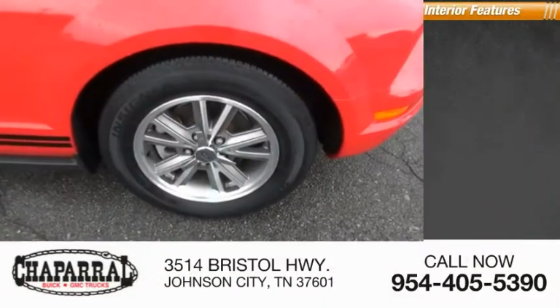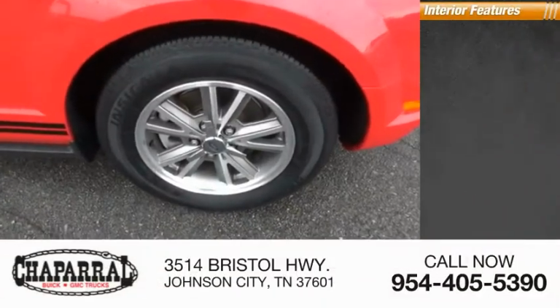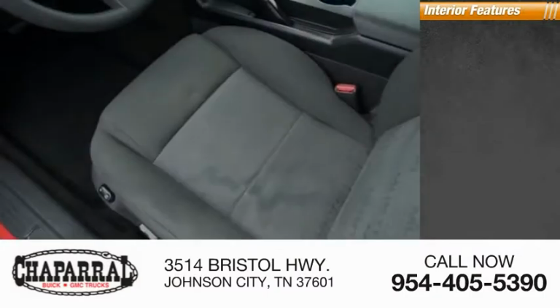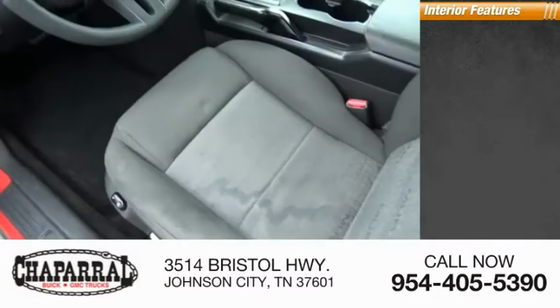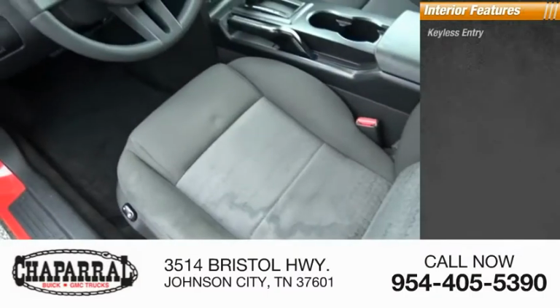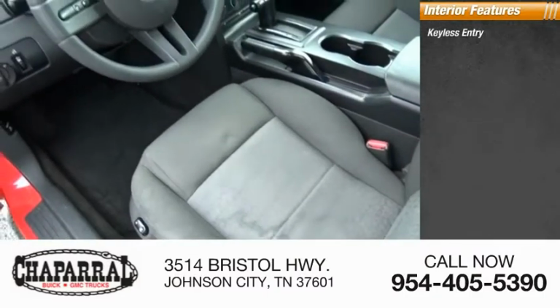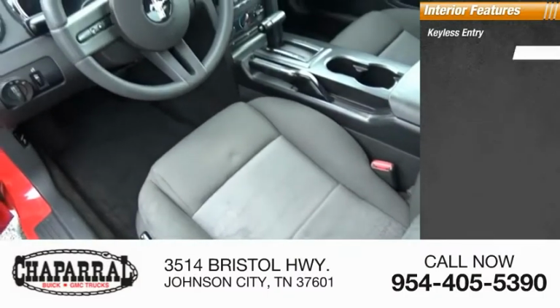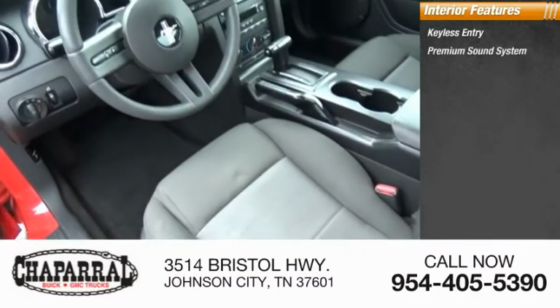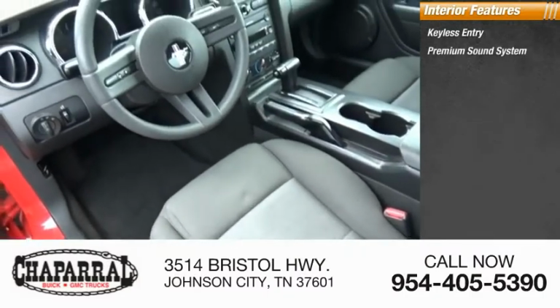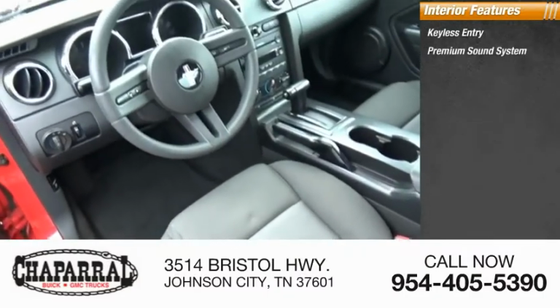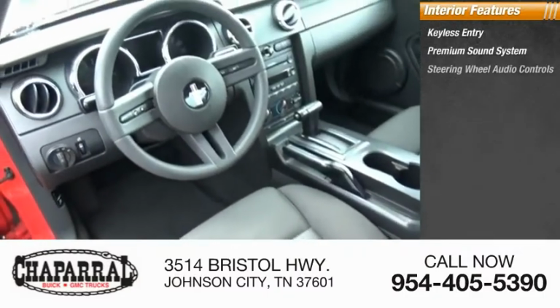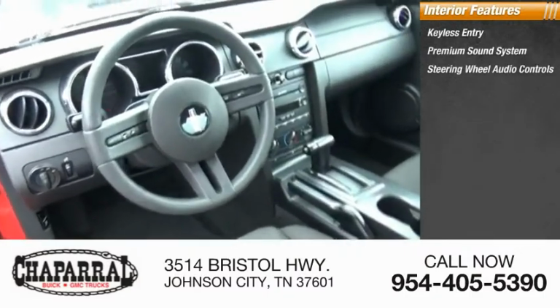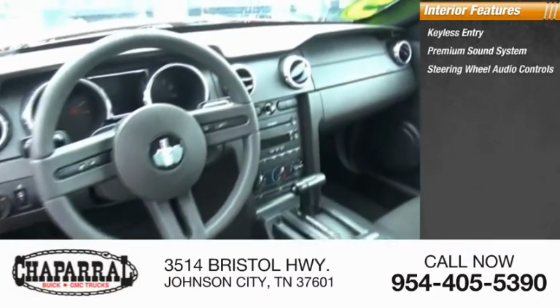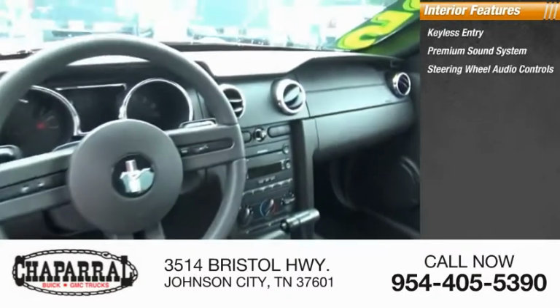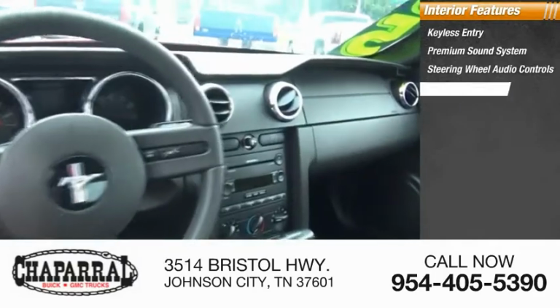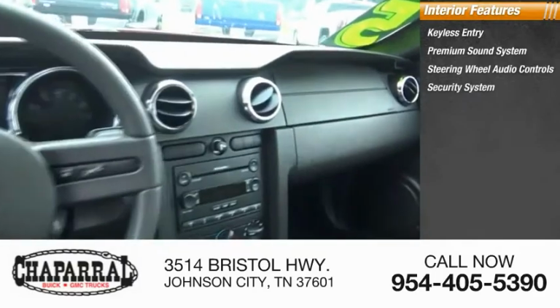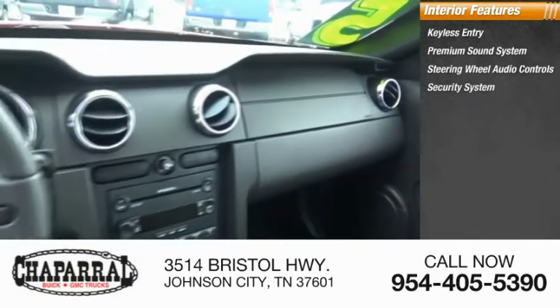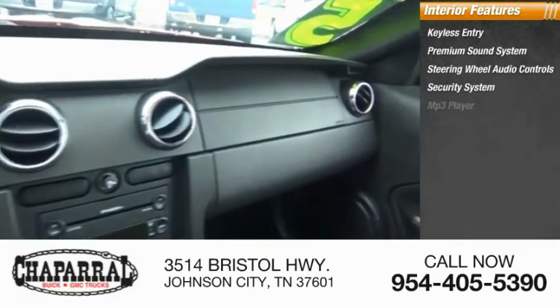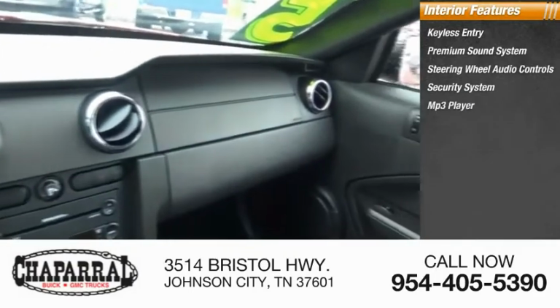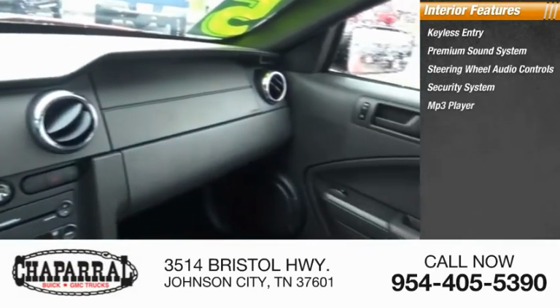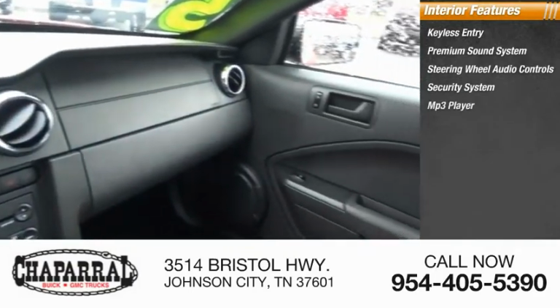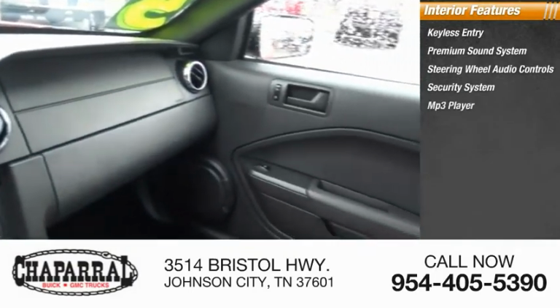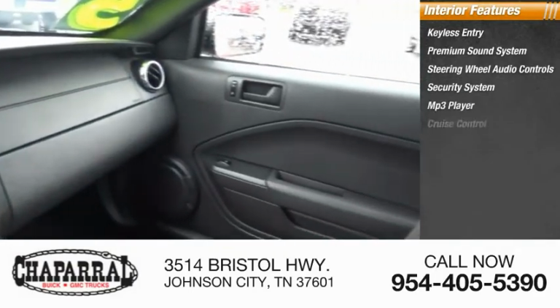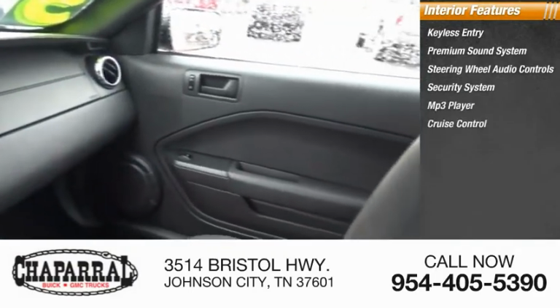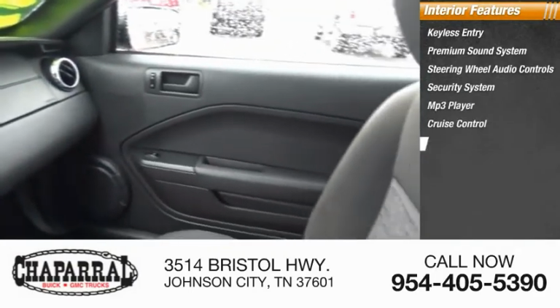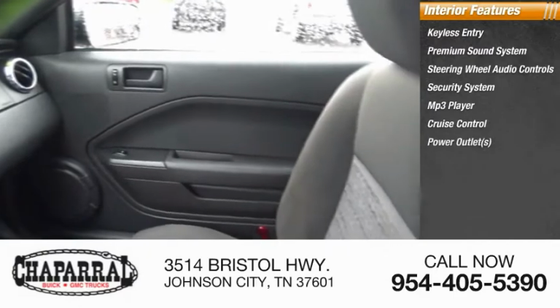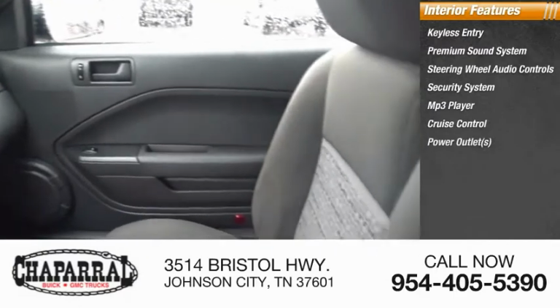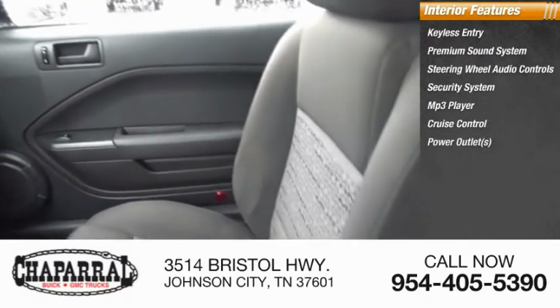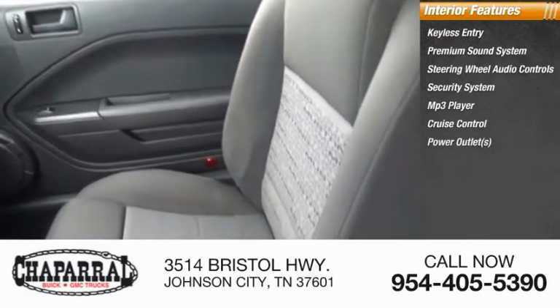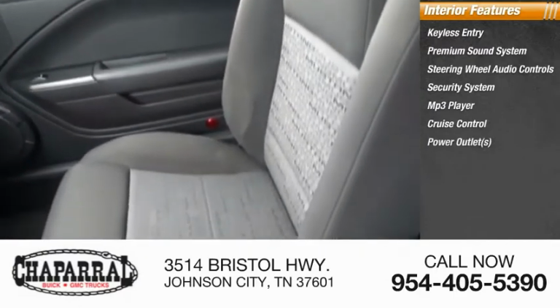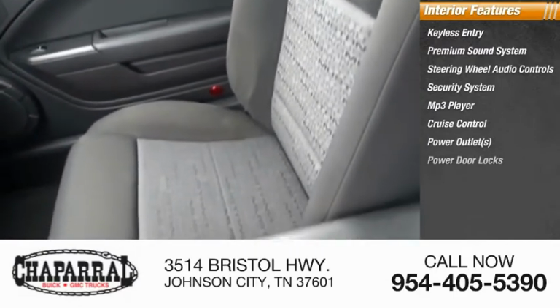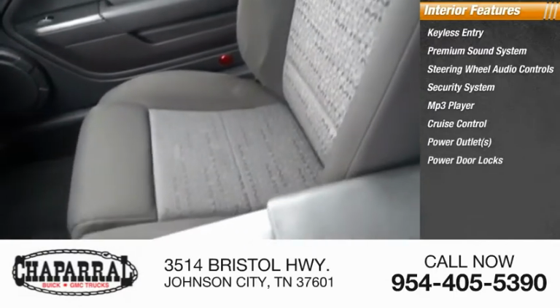Inside you'll find keyless entry, premium sound system, steering wheel audio controls, security system, MP3 player, cruise control, power outlets, power door locks, power windows, and power steering.